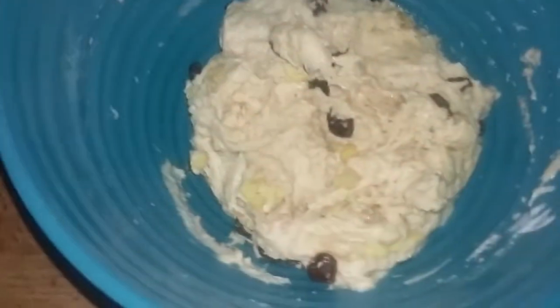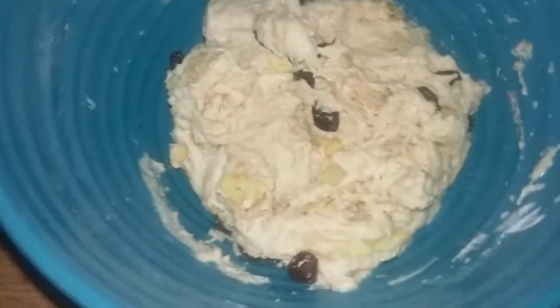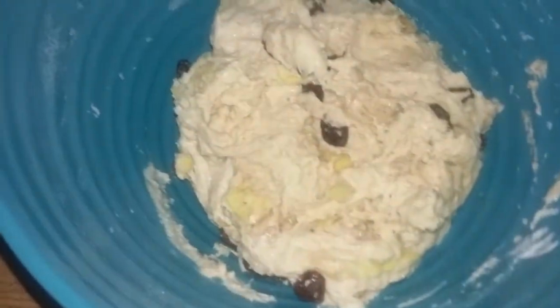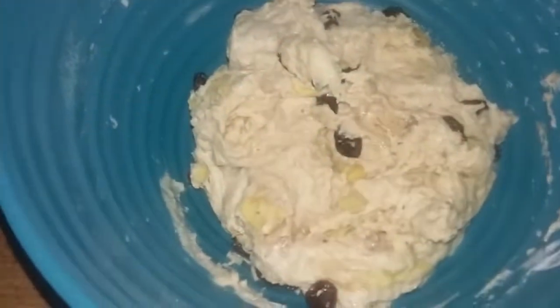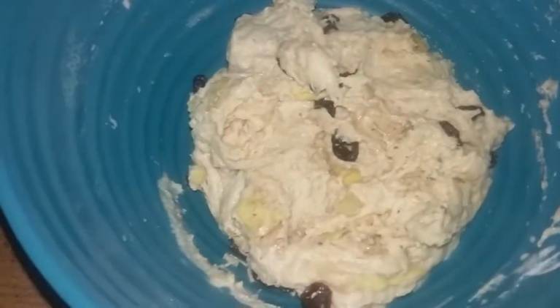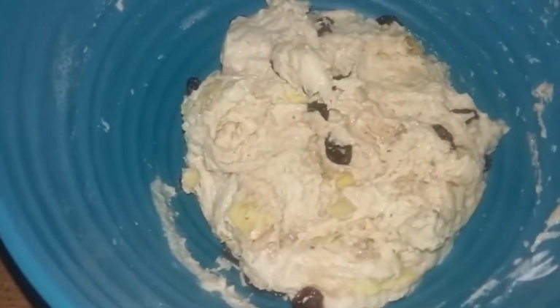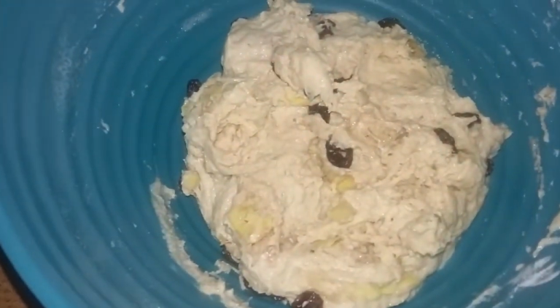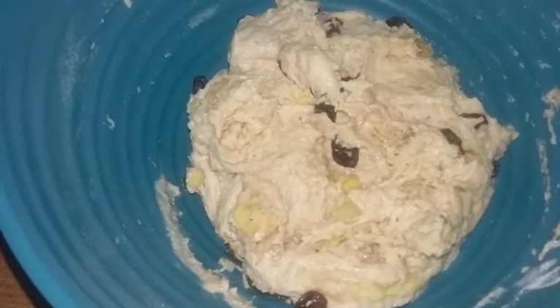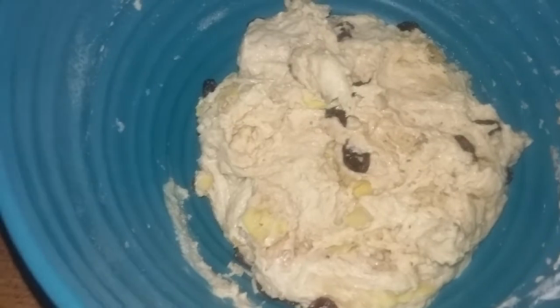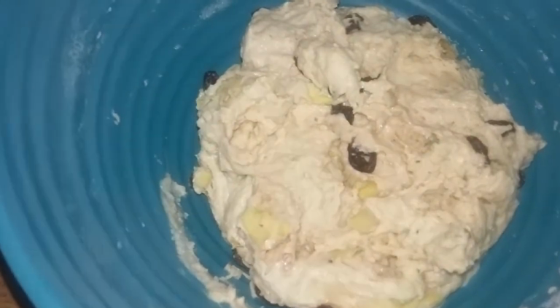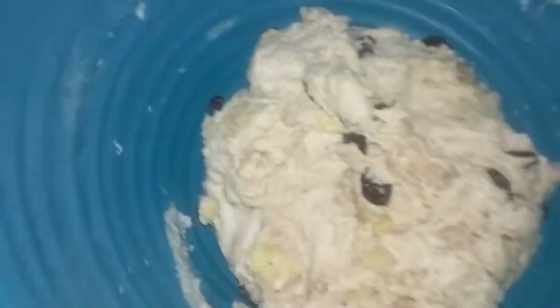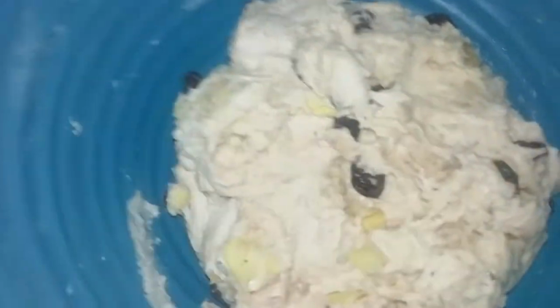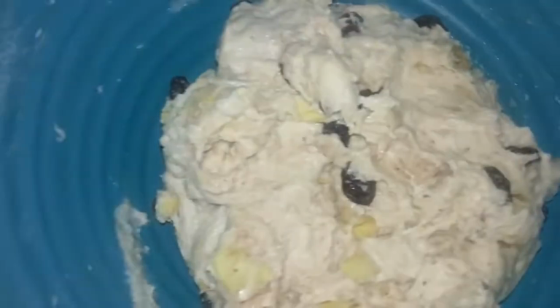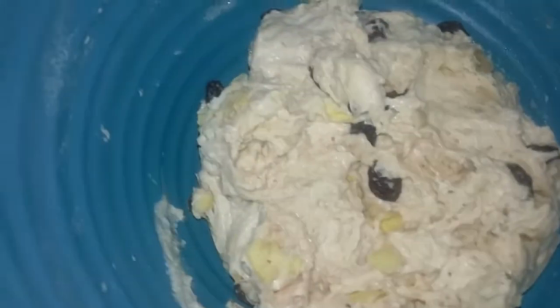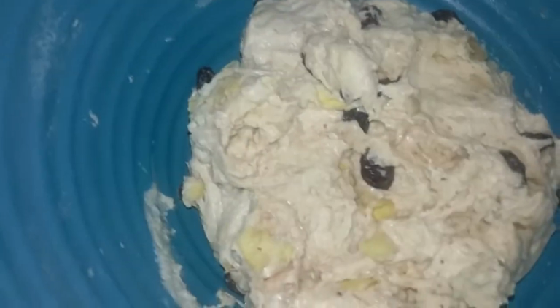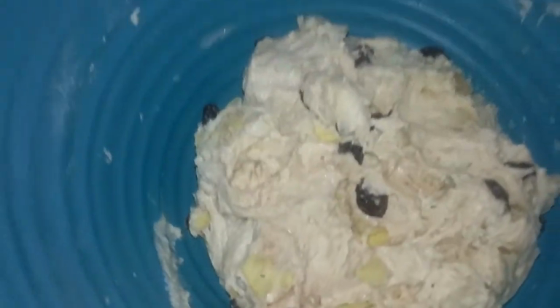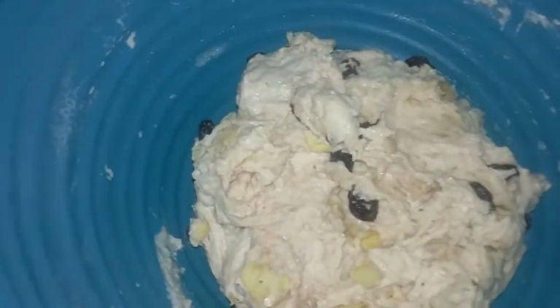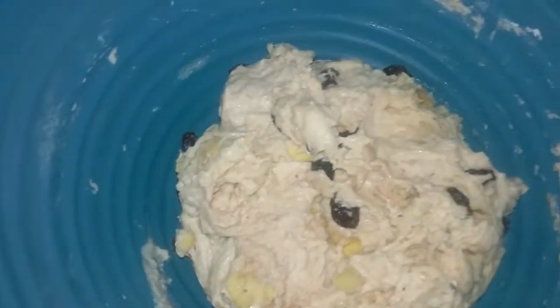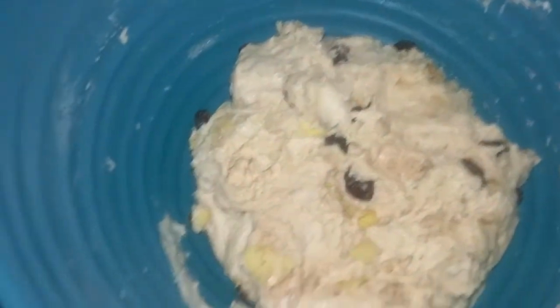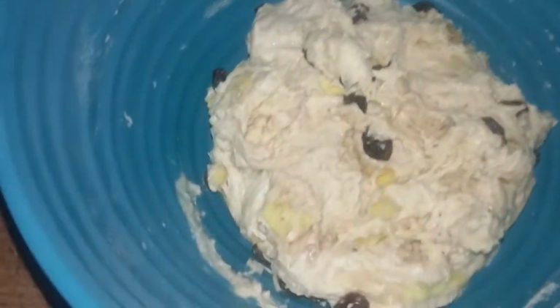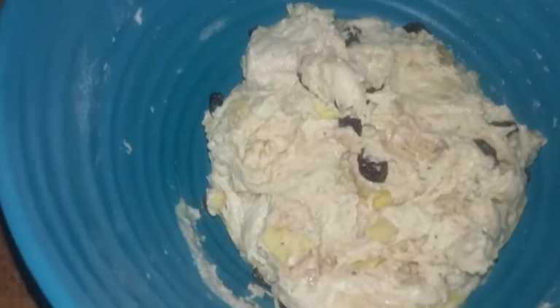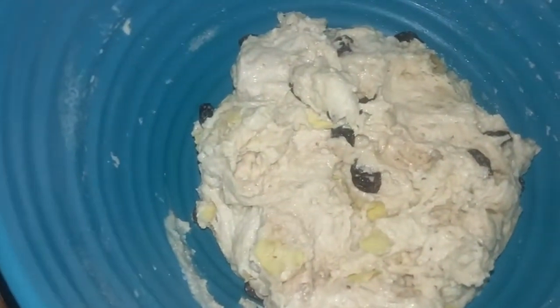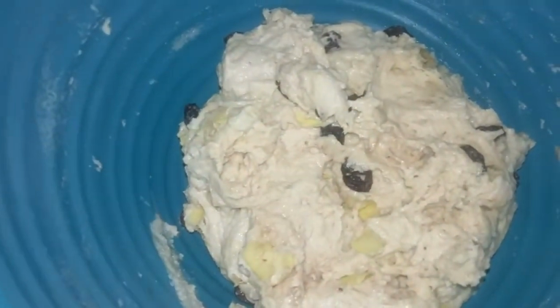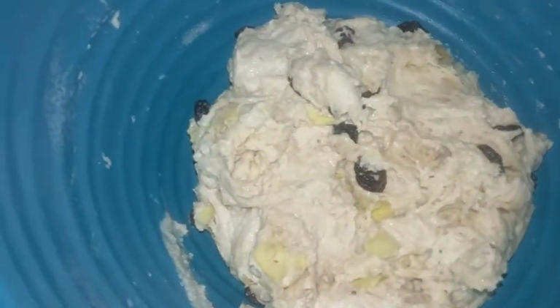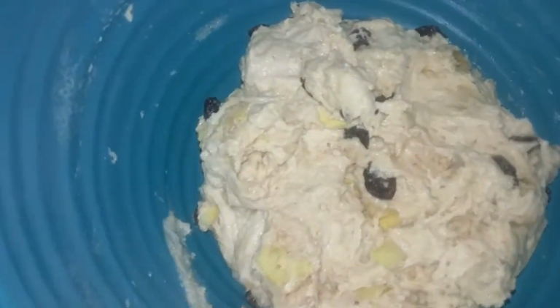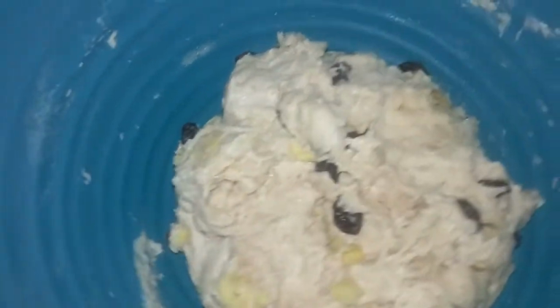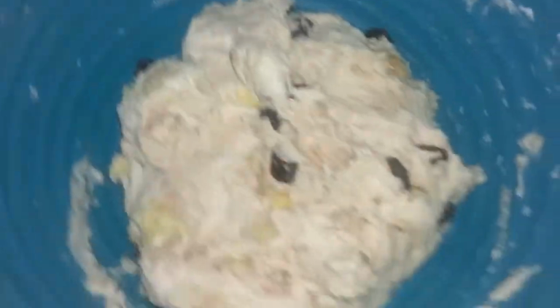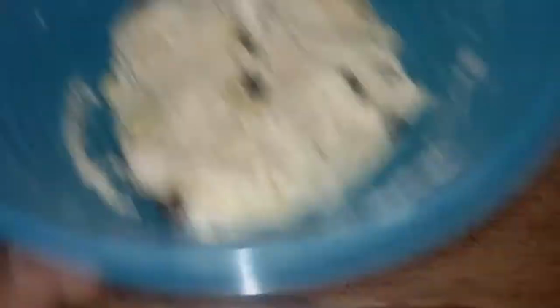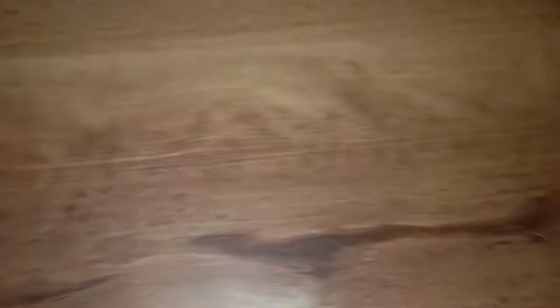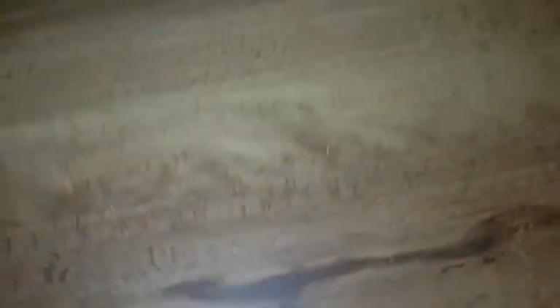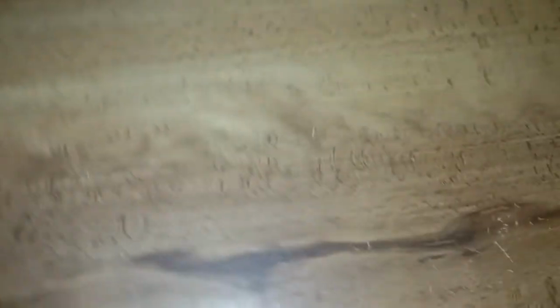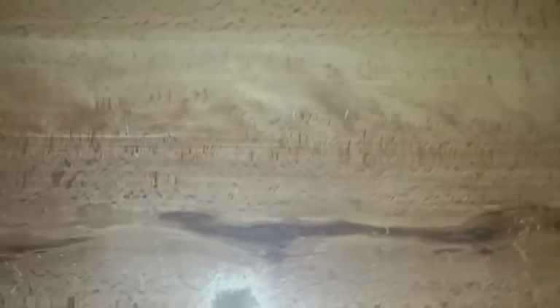In the meantime get the oven going at 400 degrees. You're going to bake that for about 25 to 35 minutes. Let's get it going.